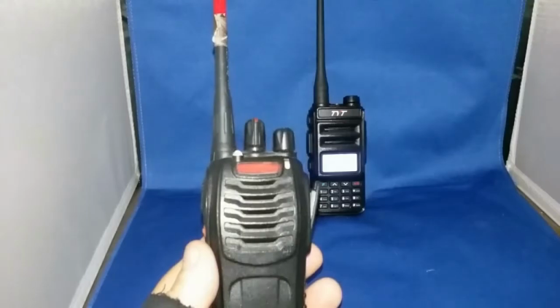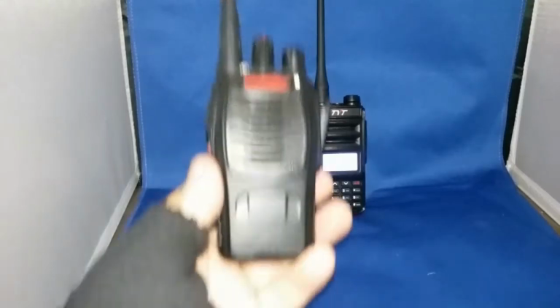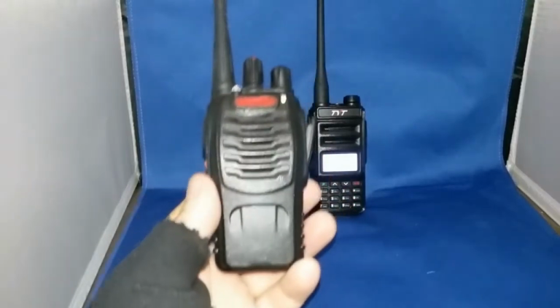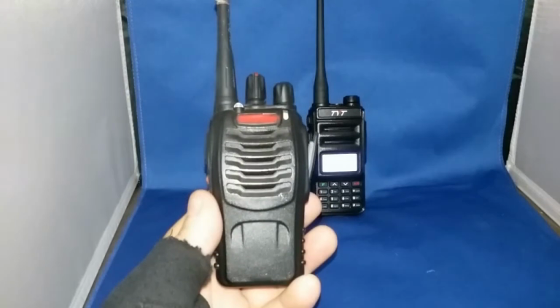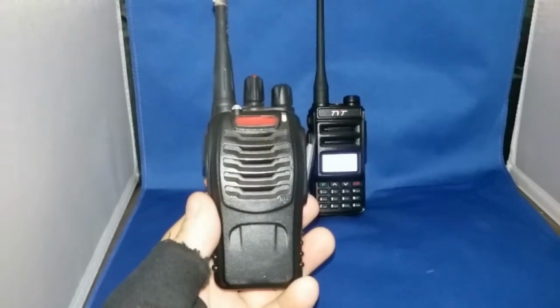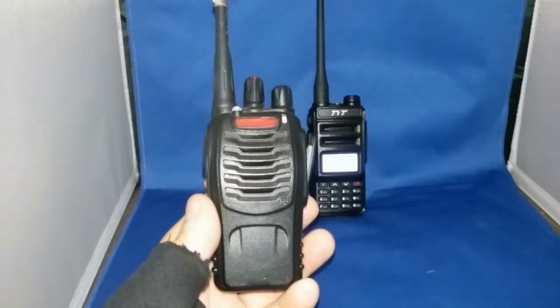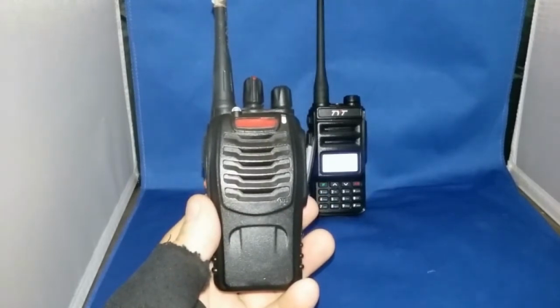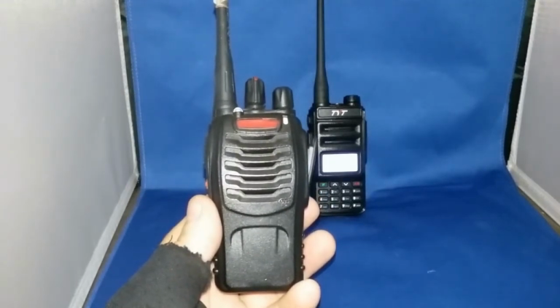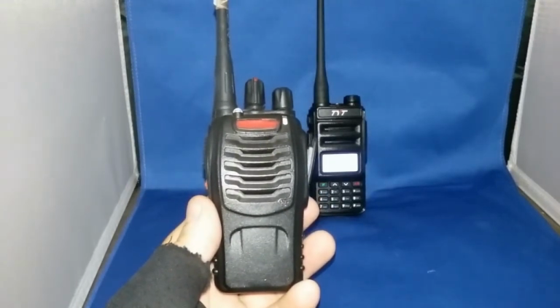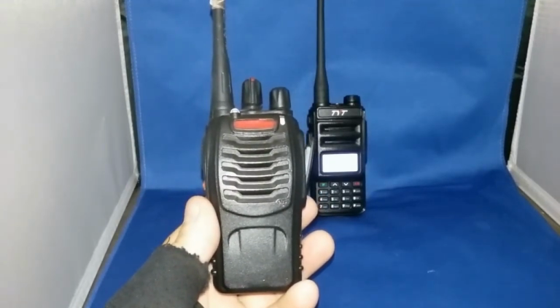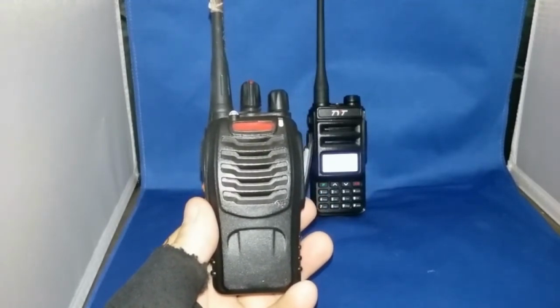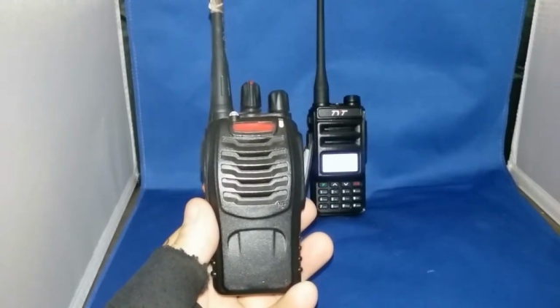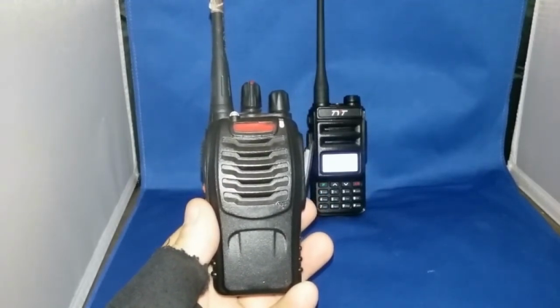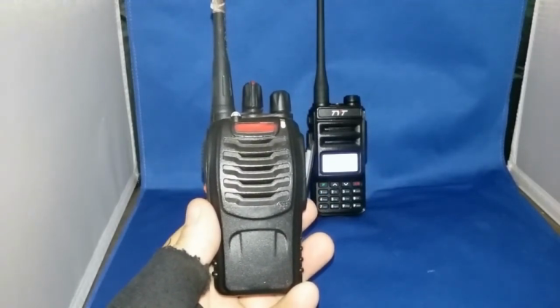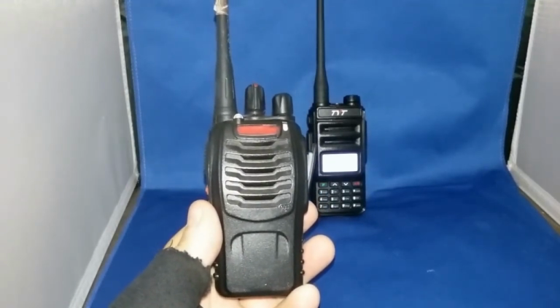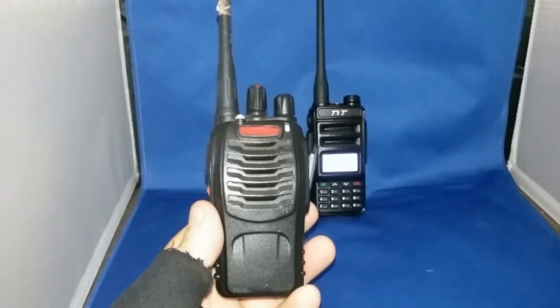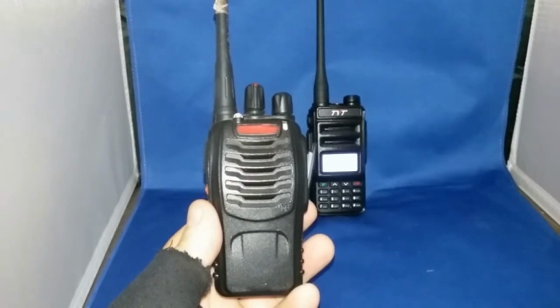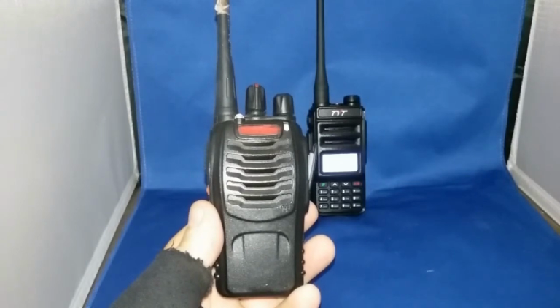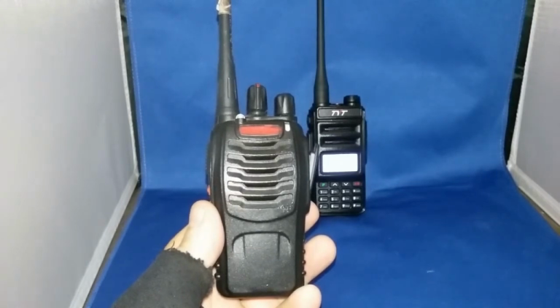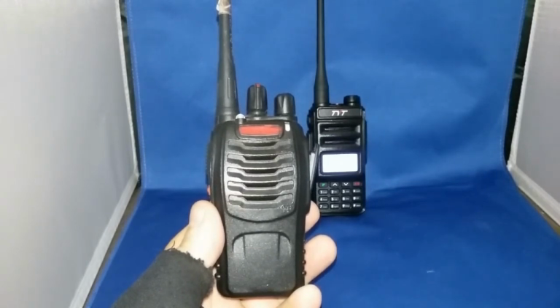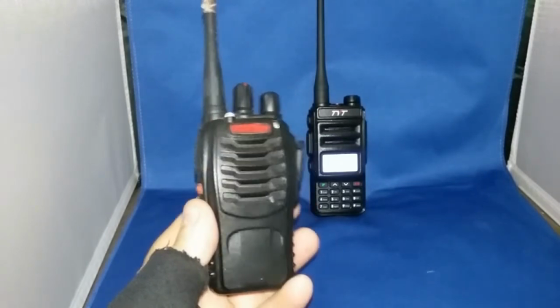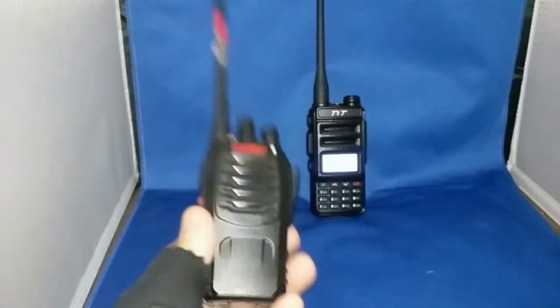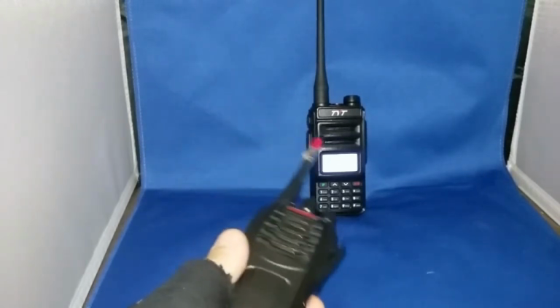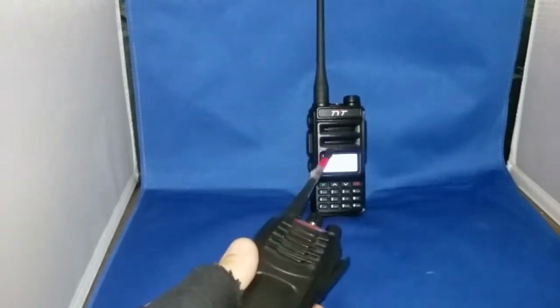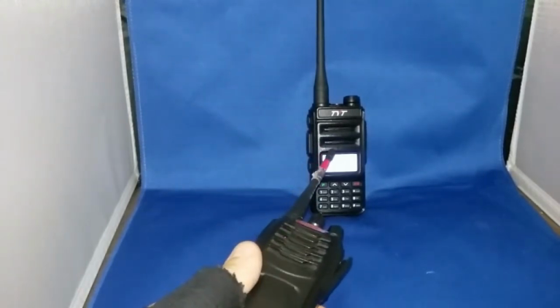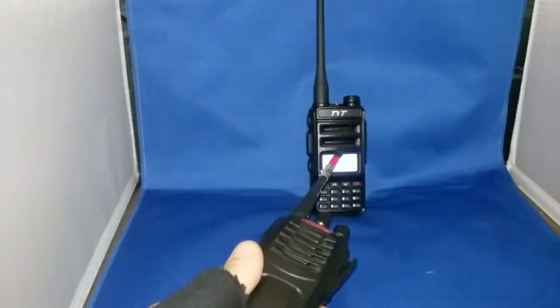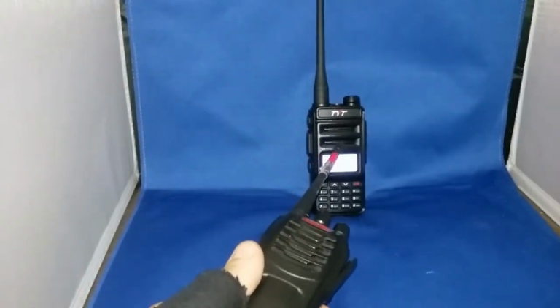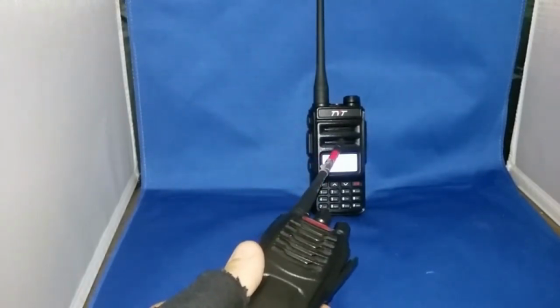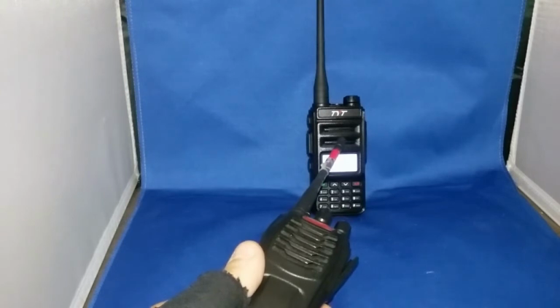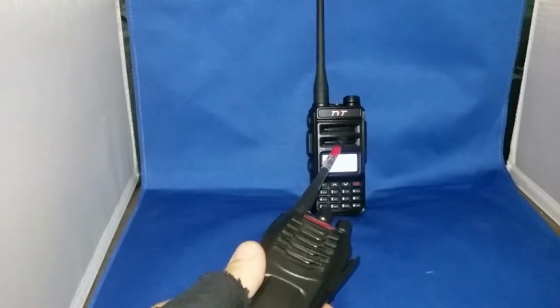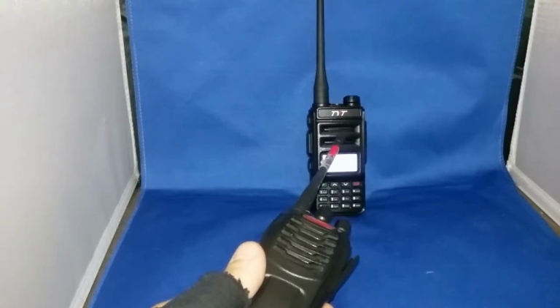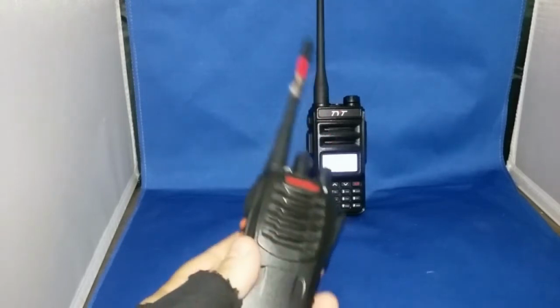Welcome to my channel, AA1PR, simplyhamradio.com. Today we are checking out and testing the scramble feature on the TYT-TH-UV88.